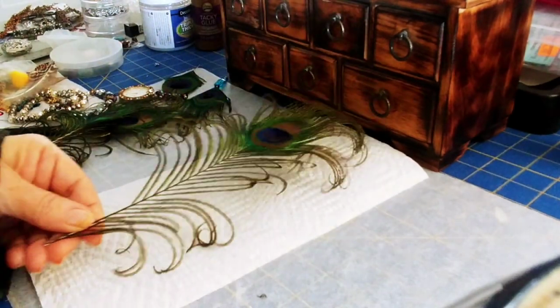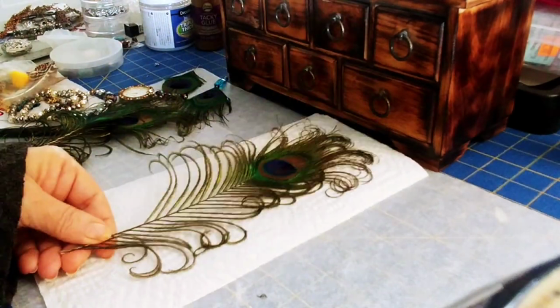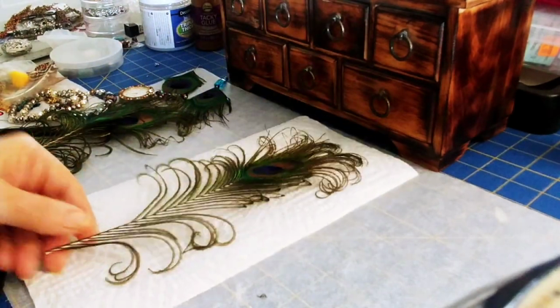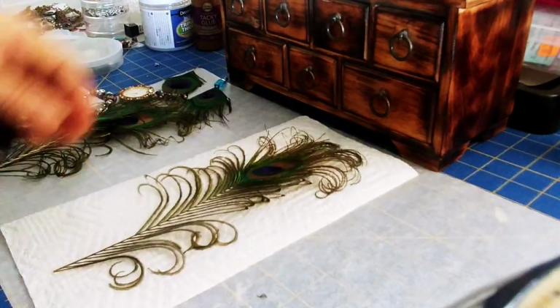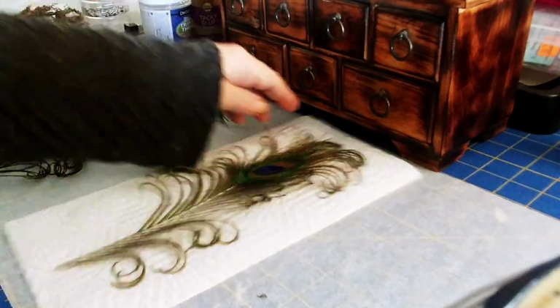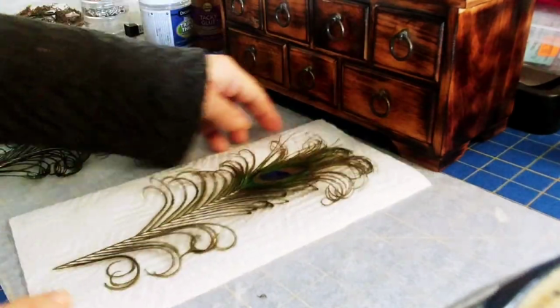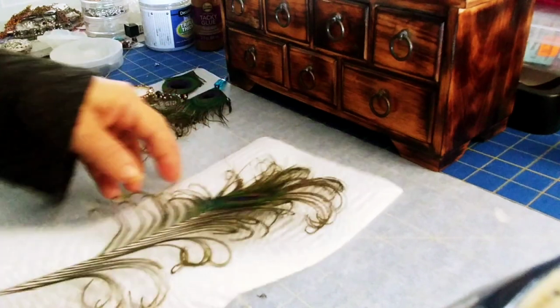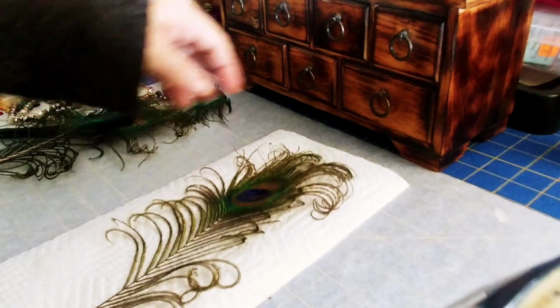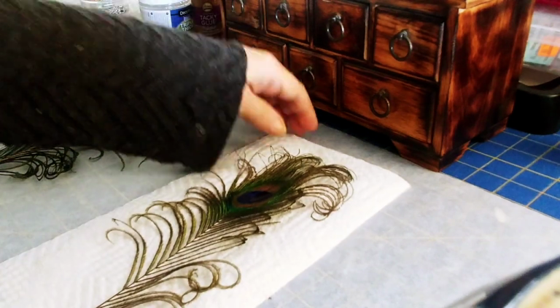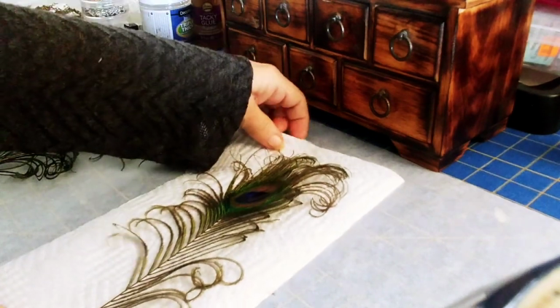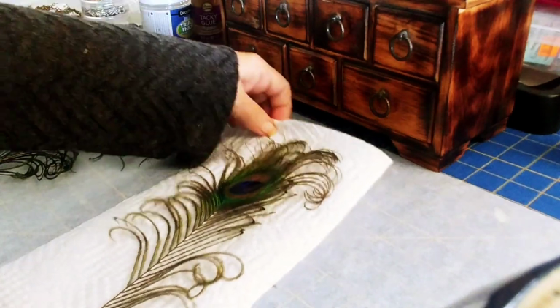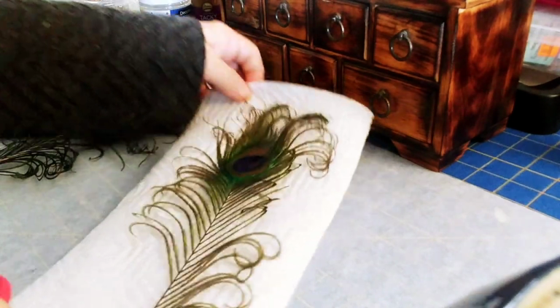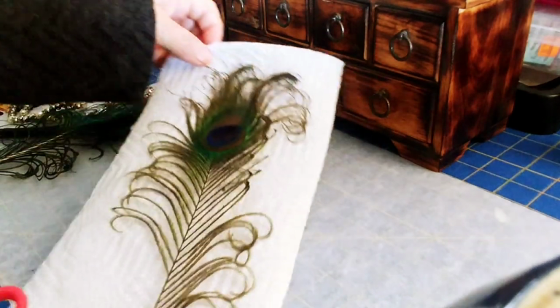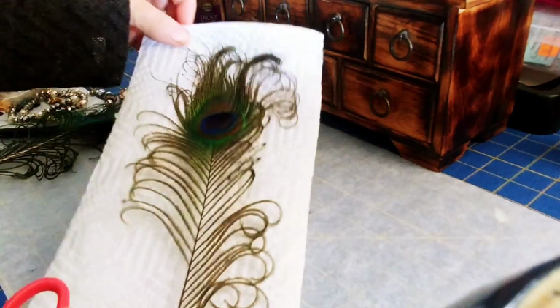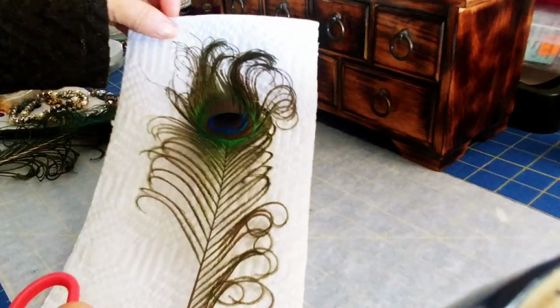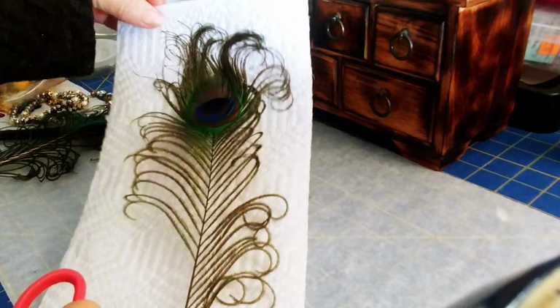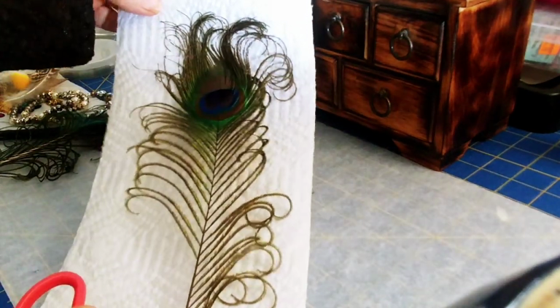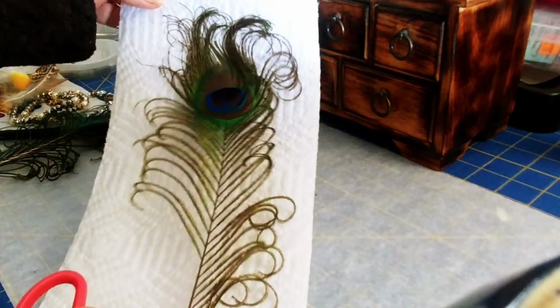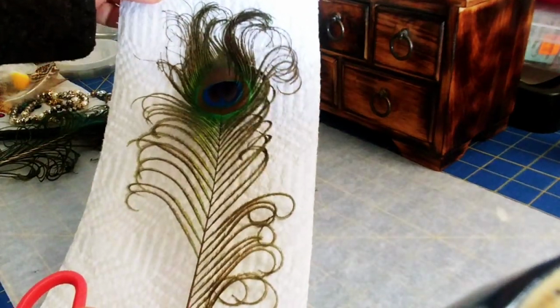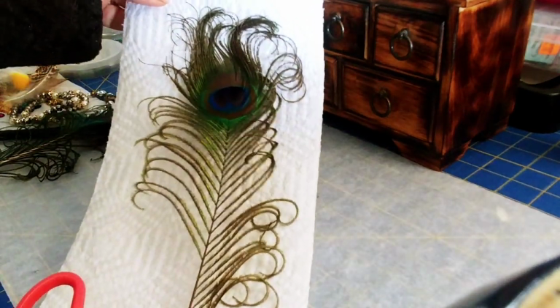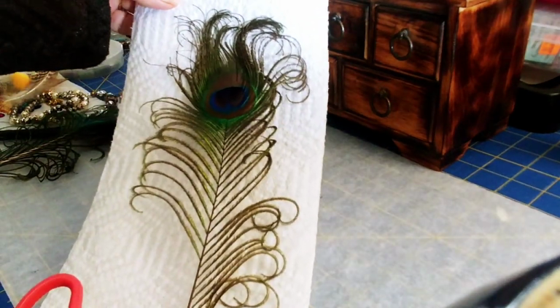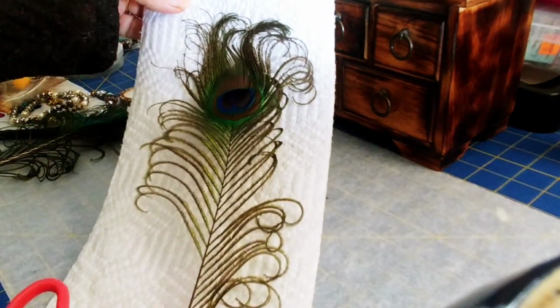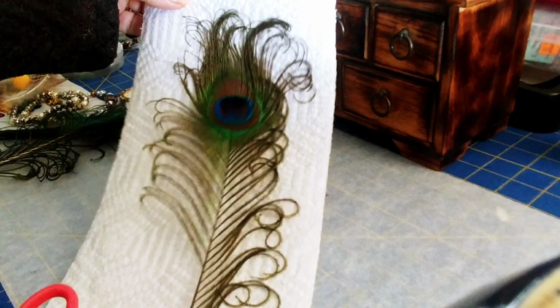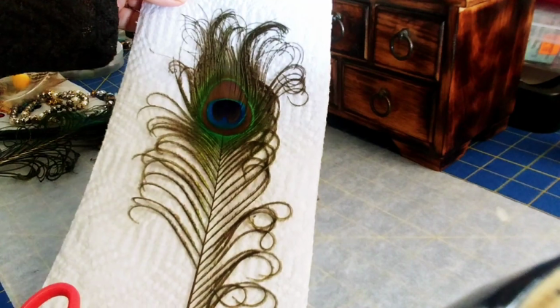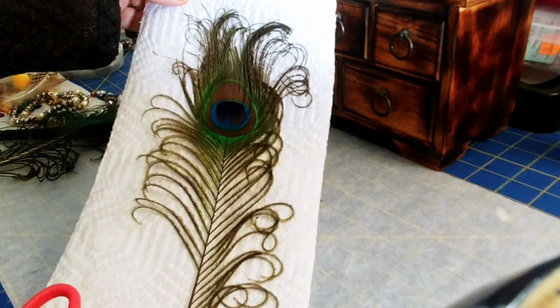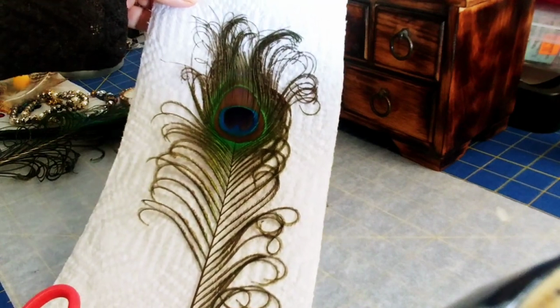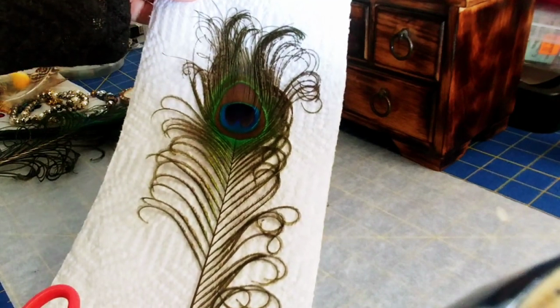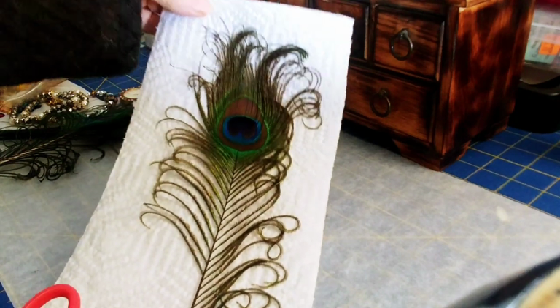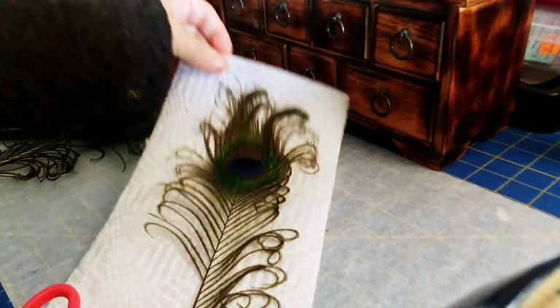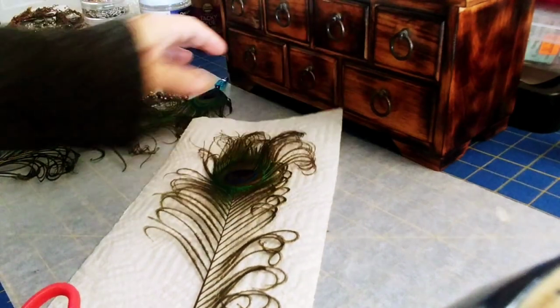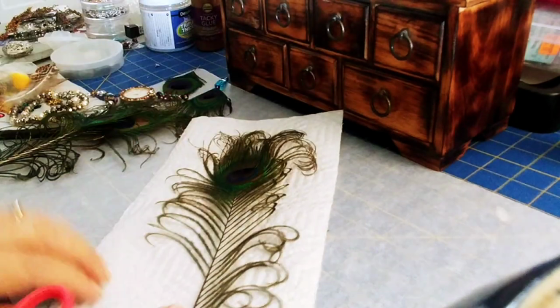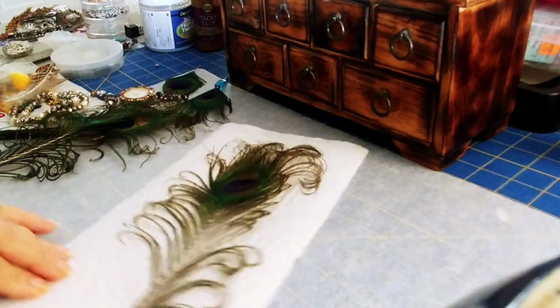So this is what it will look like when you're done. I'll put it on this paper towel — and there you have a curled peacock feather!